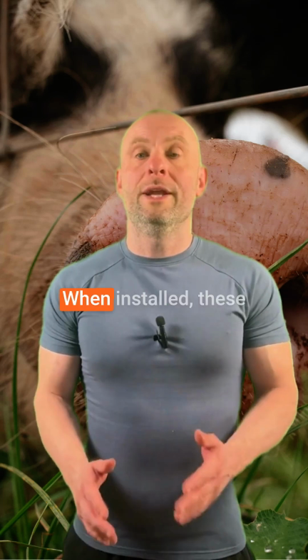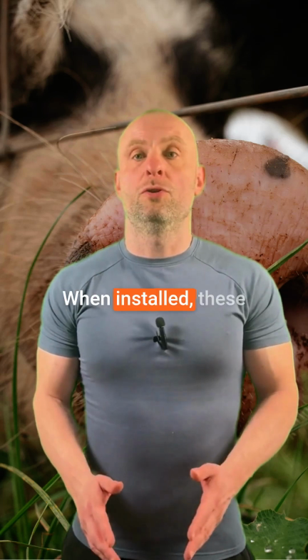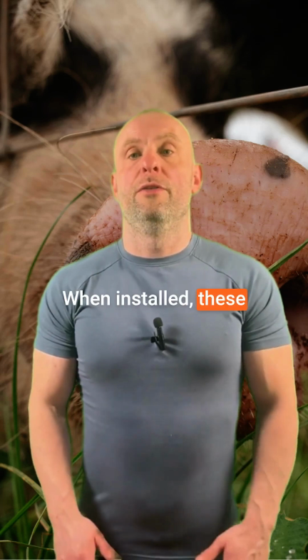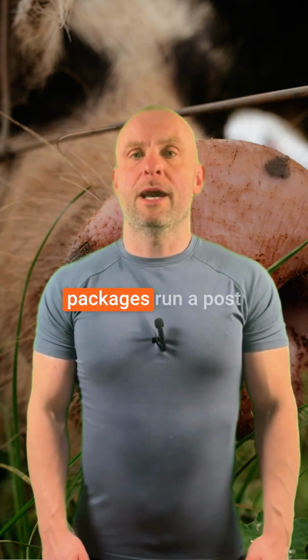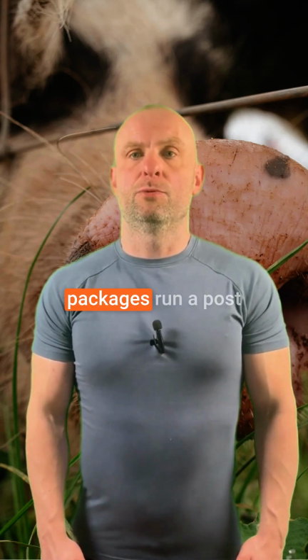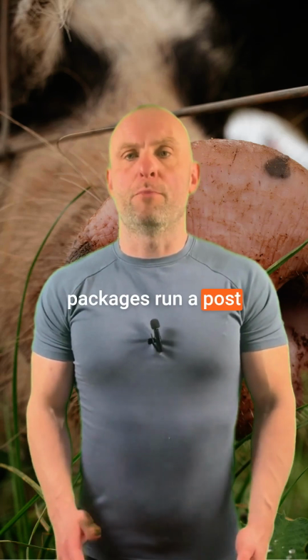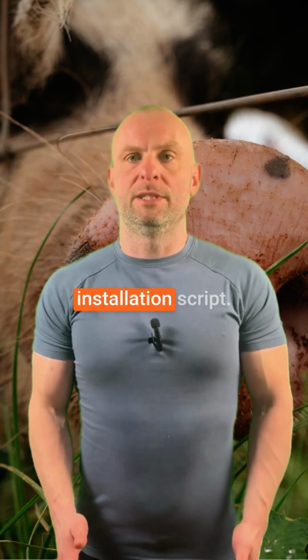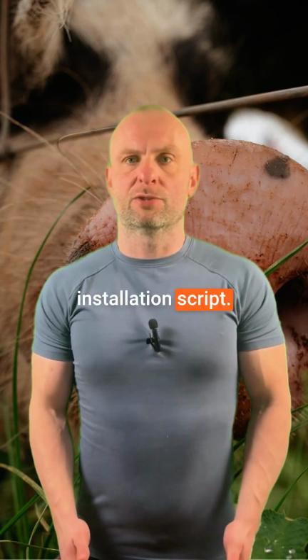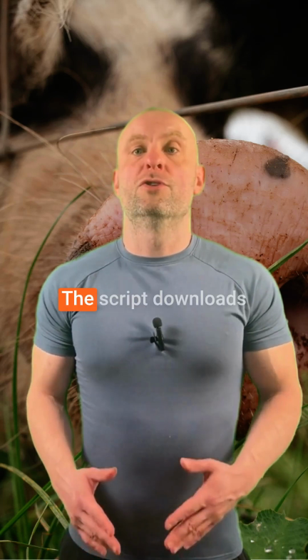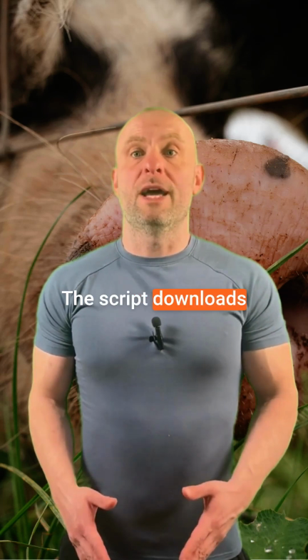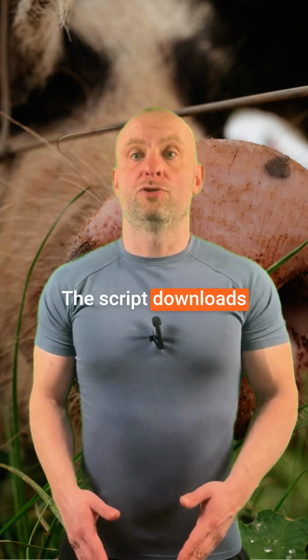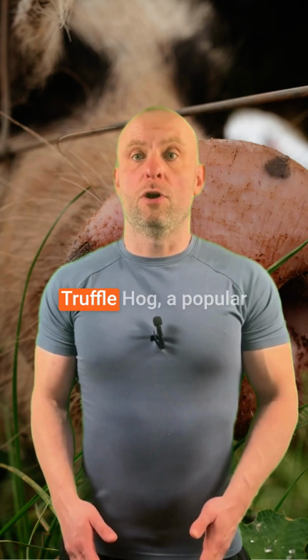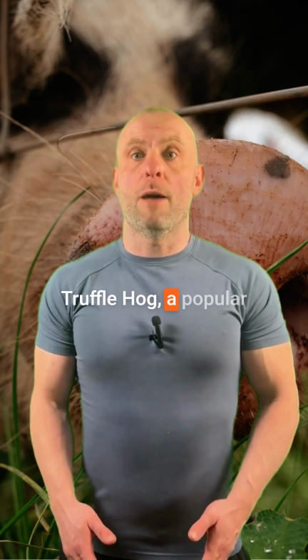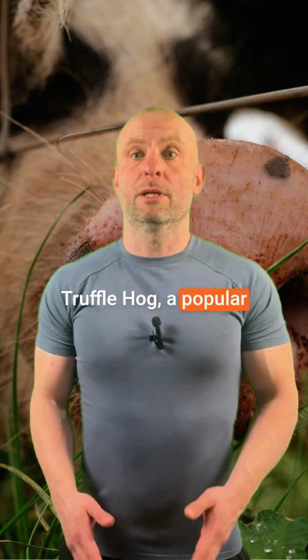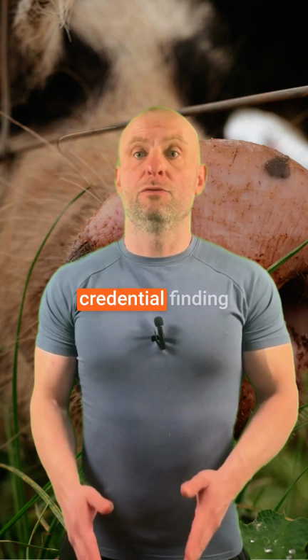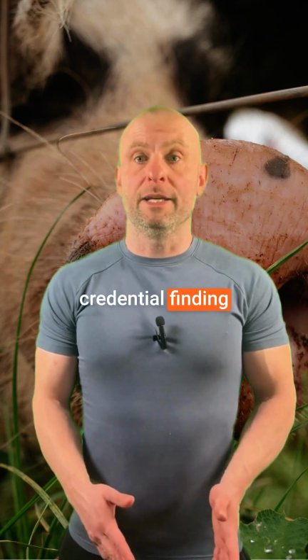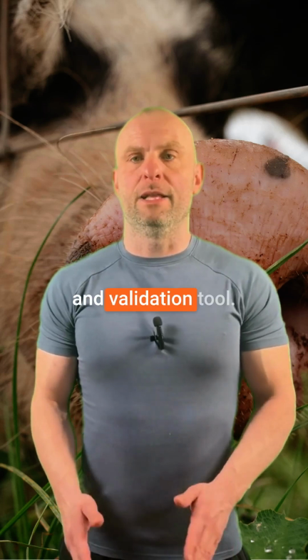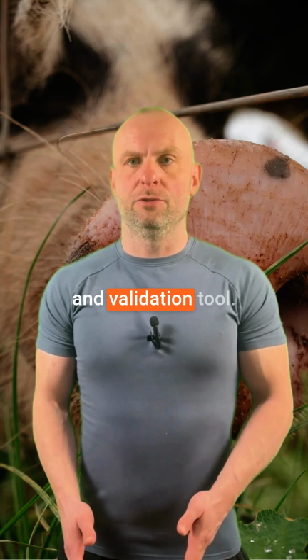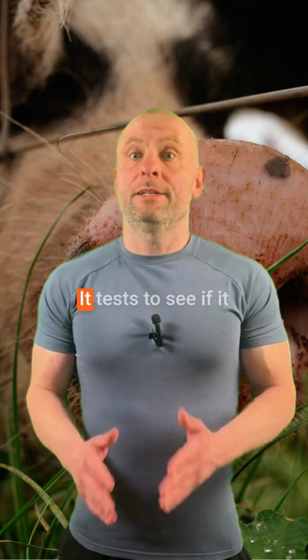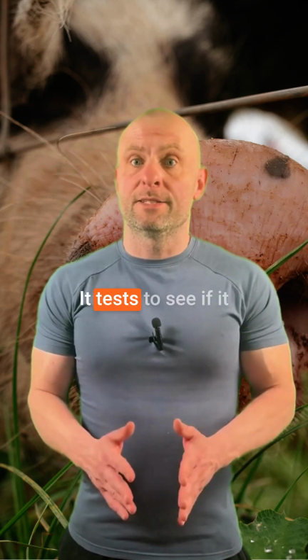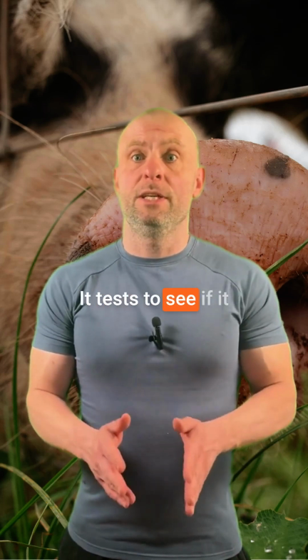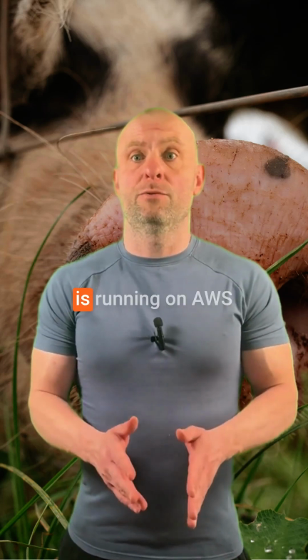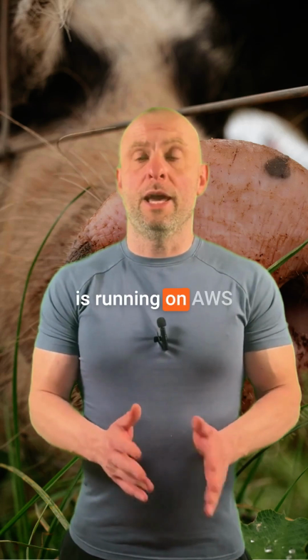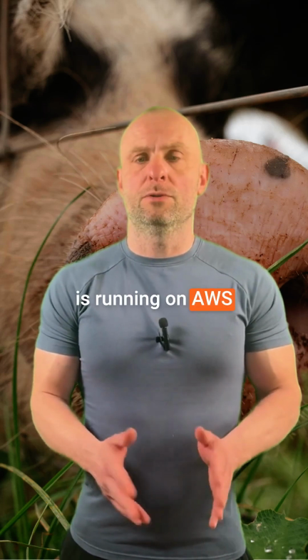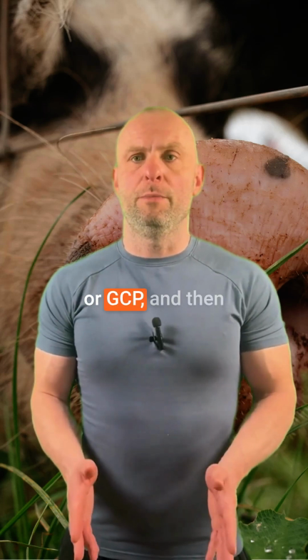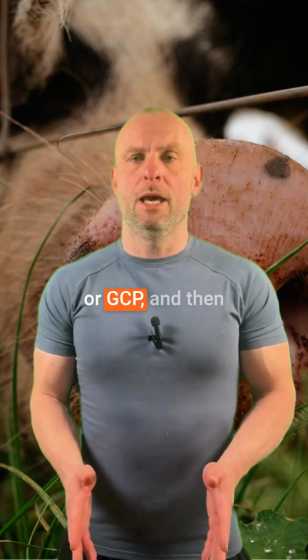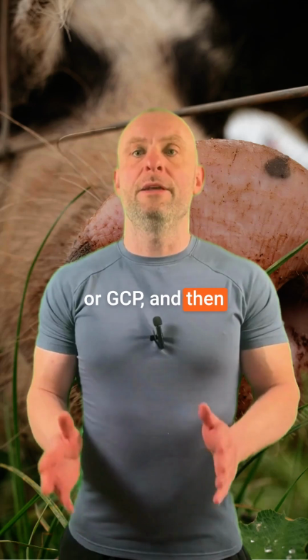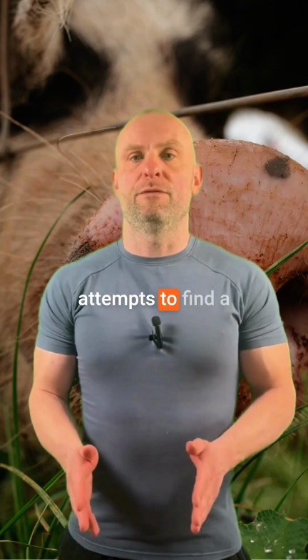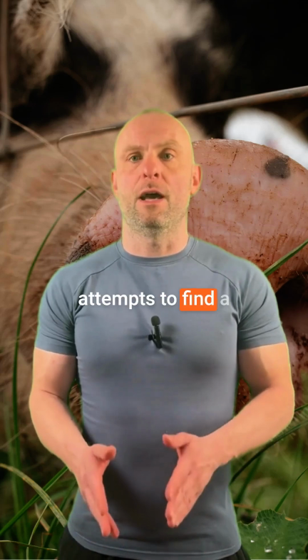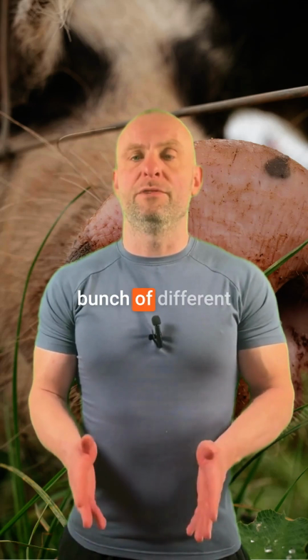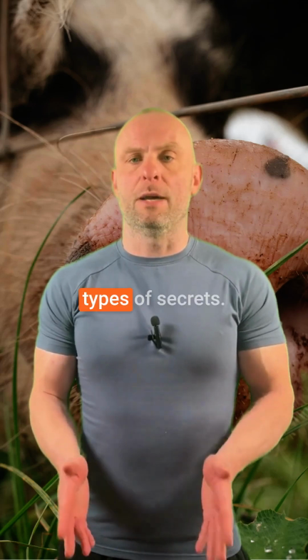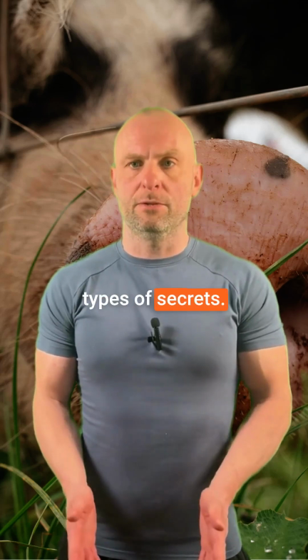When installed, these packages run a post-installation script. The script downloads Trufflehog, a popular credential finding and validation tool. It tests to see if it is running on AWS or GCP and then attempts to find a bunch of different types of secrets.